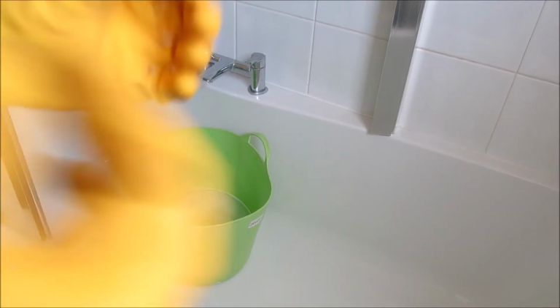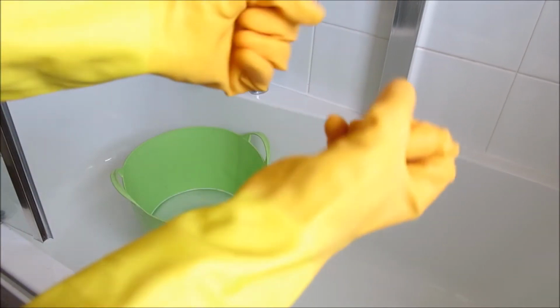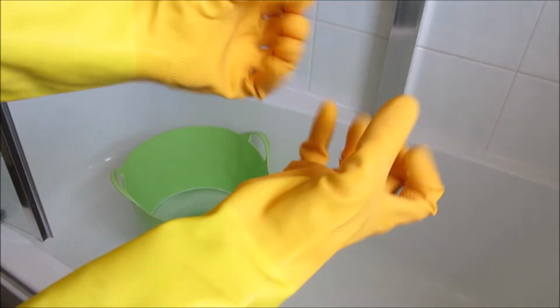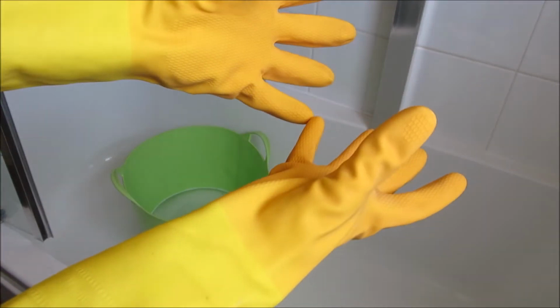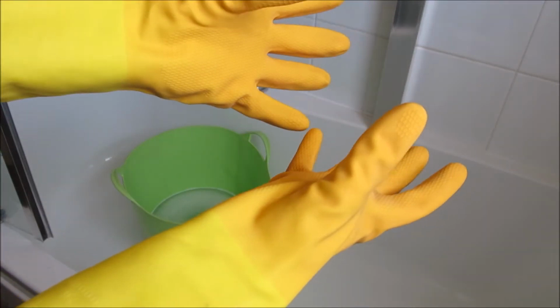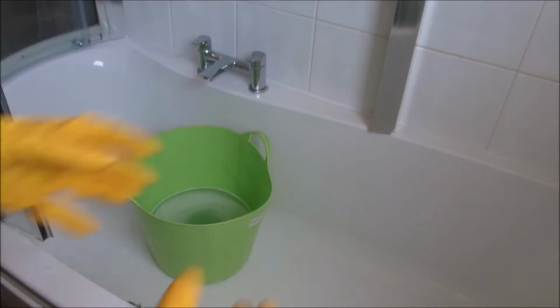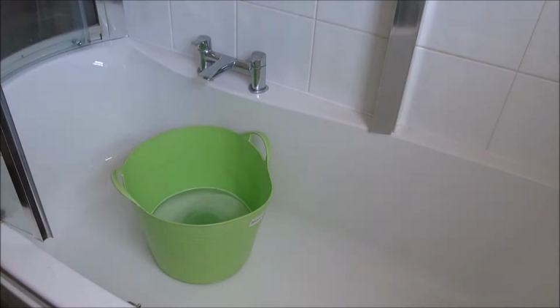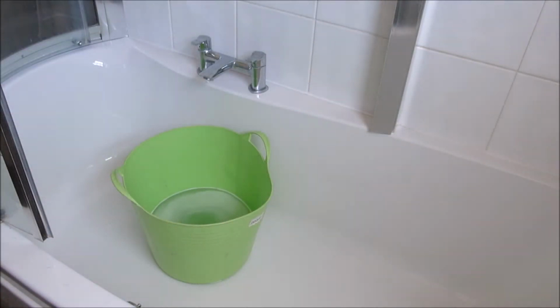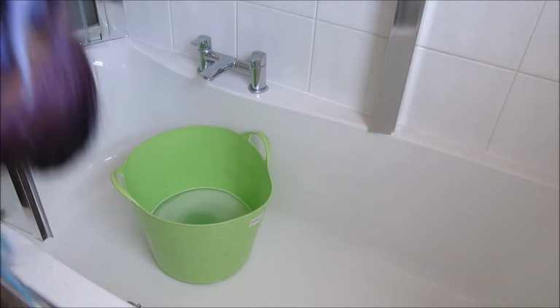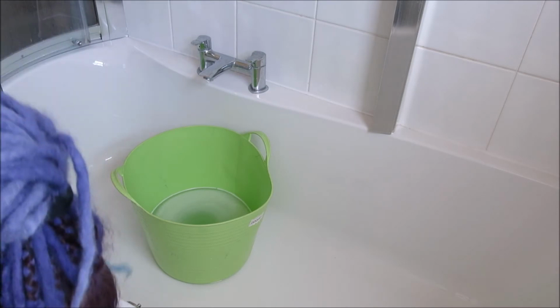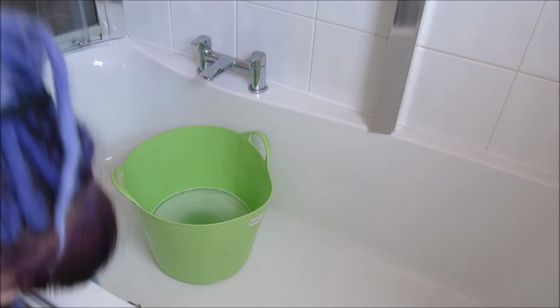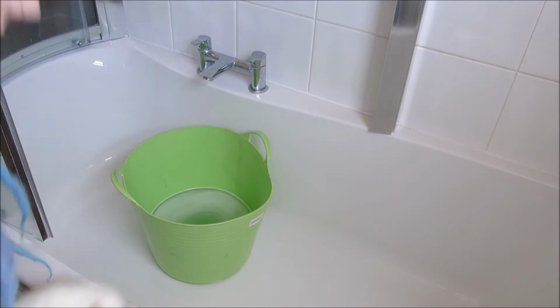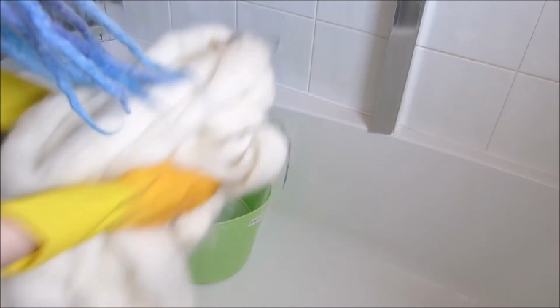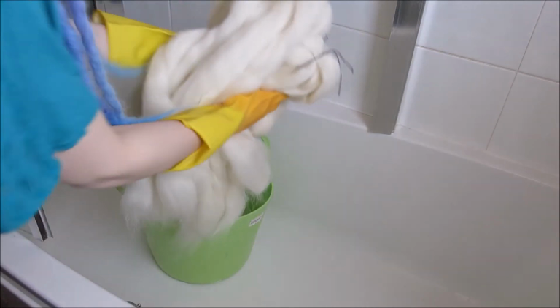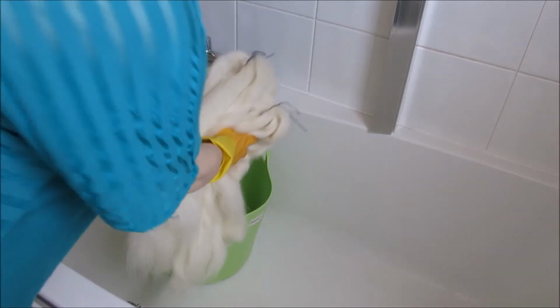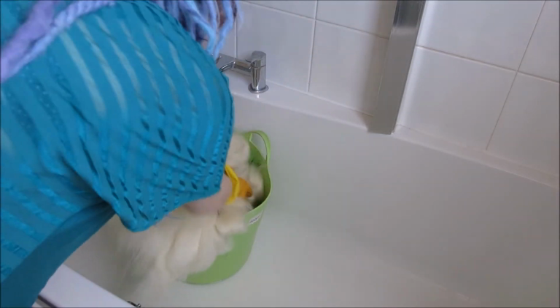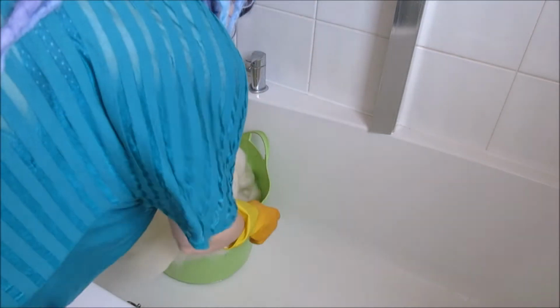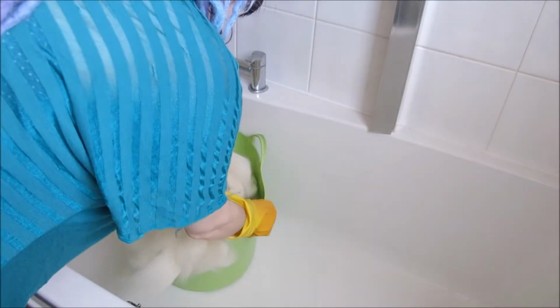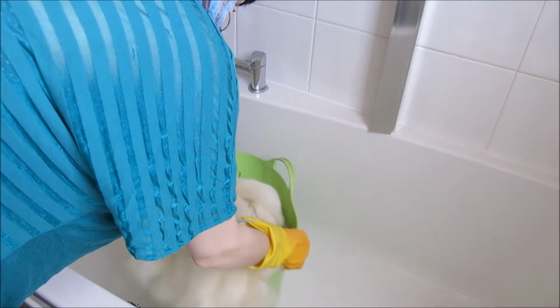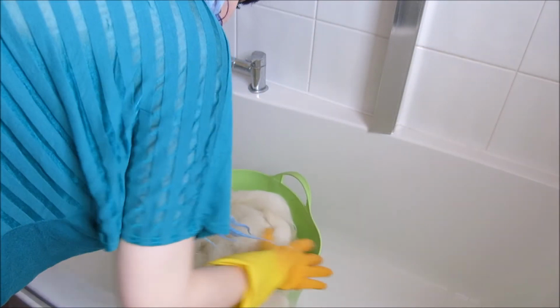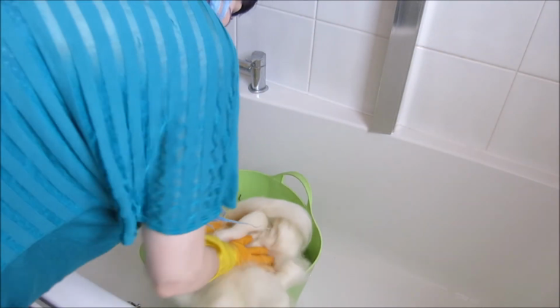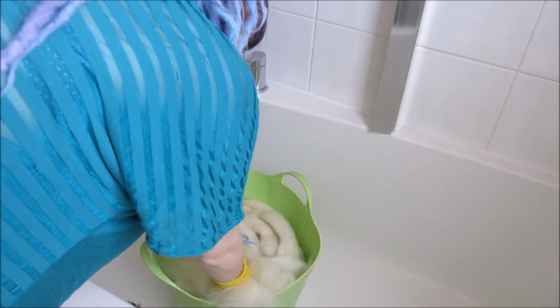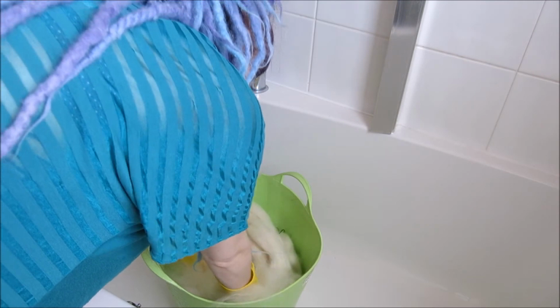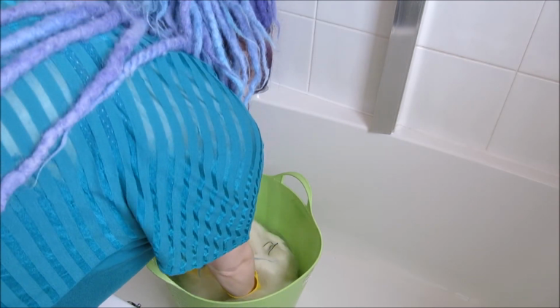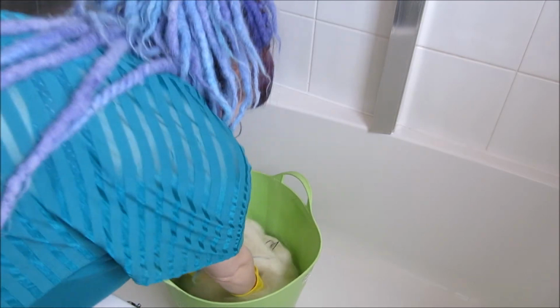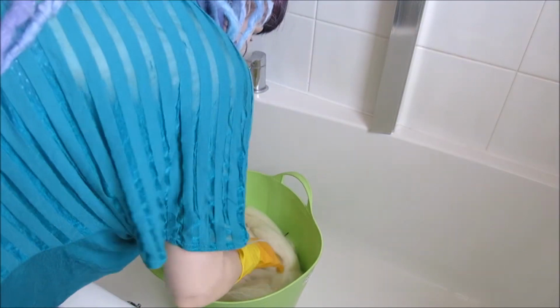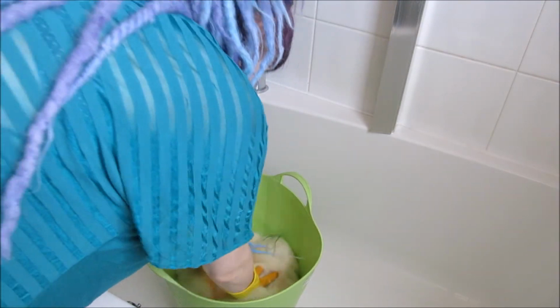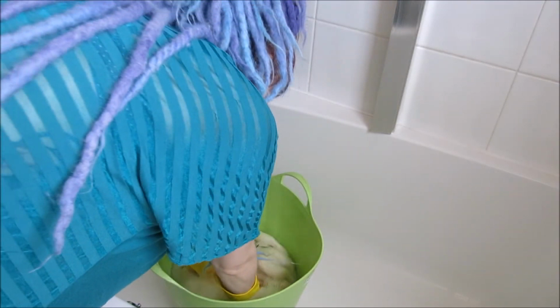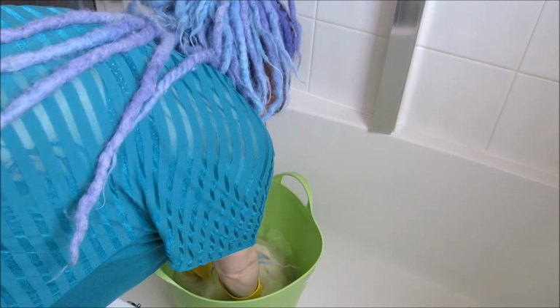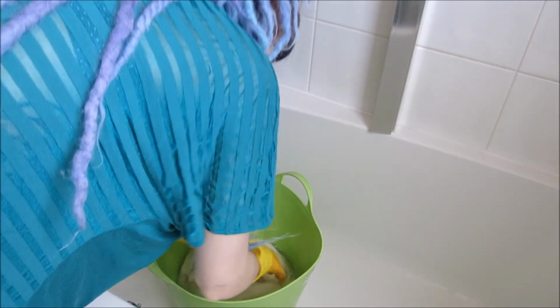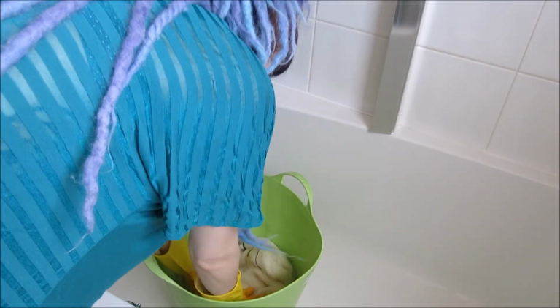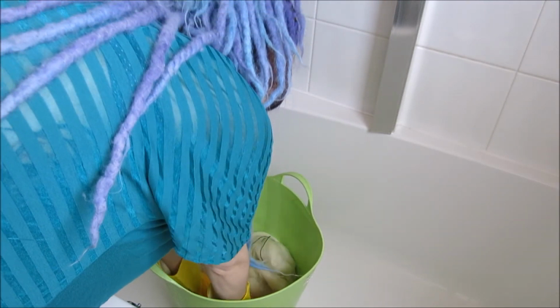Grab yourself a pair of rubber gloves. While citric acid and a wool wash aren't particularly dangerous, they can irritate your skin and eyes, so it's always better to take precautions. Then submerge the wool into the mixture and press down to get all the air bubbles out.